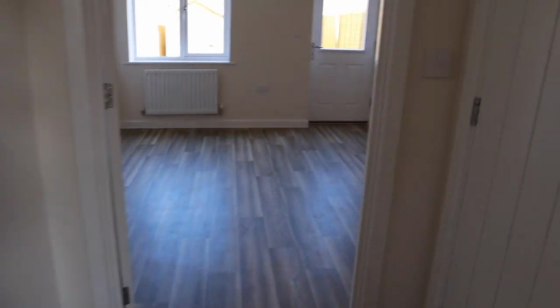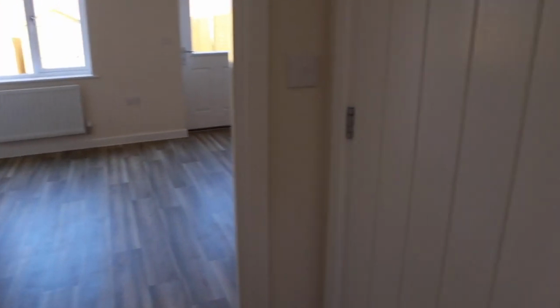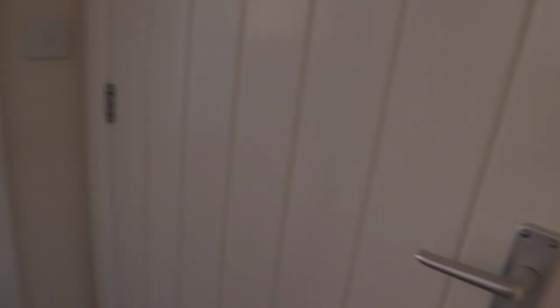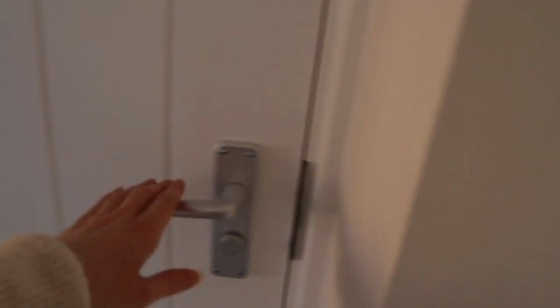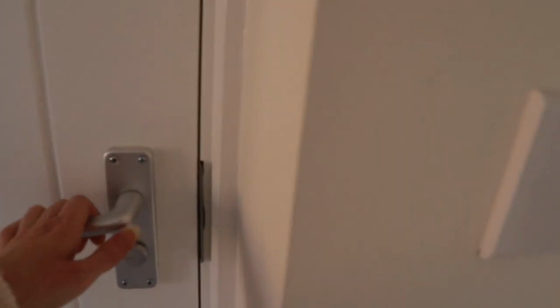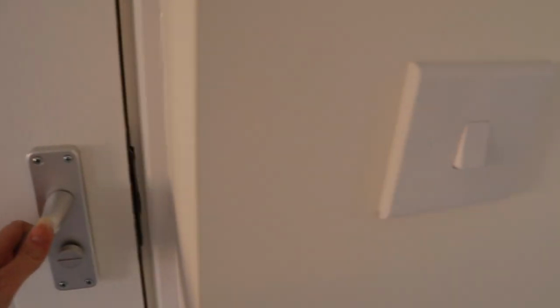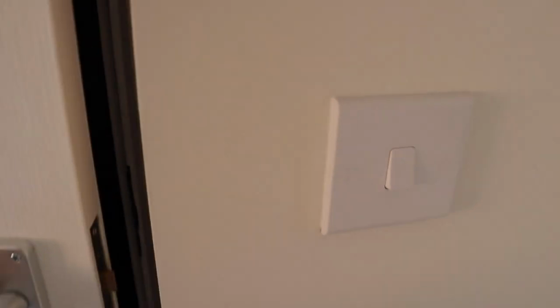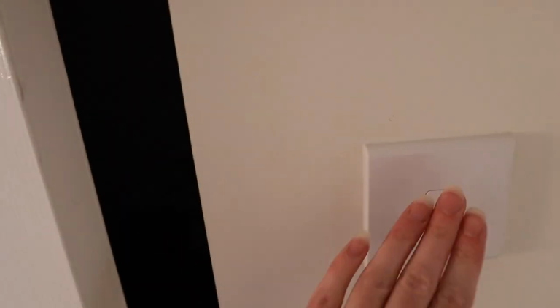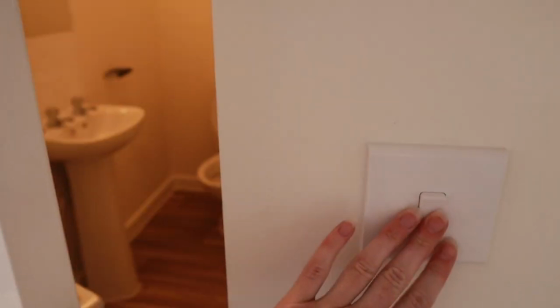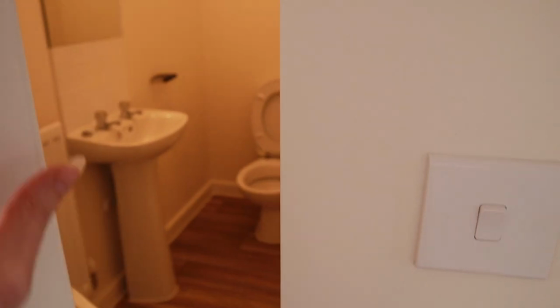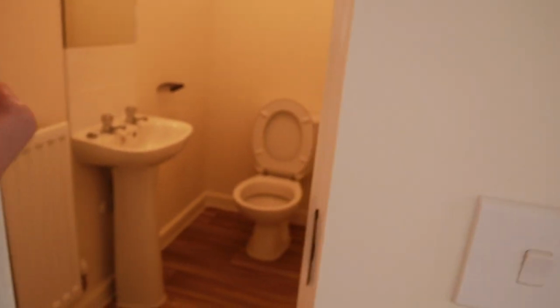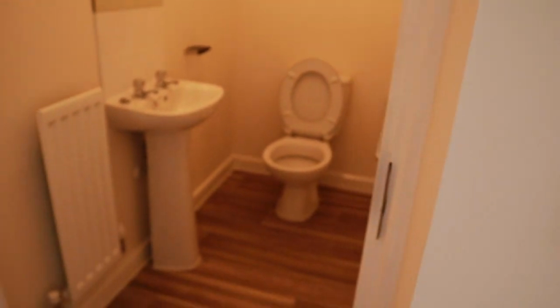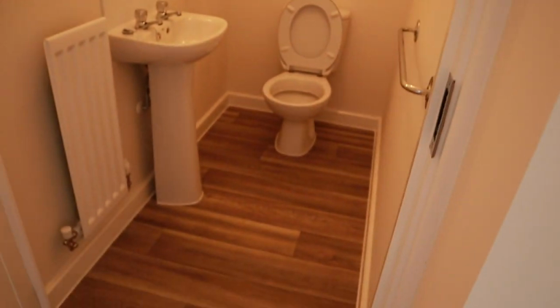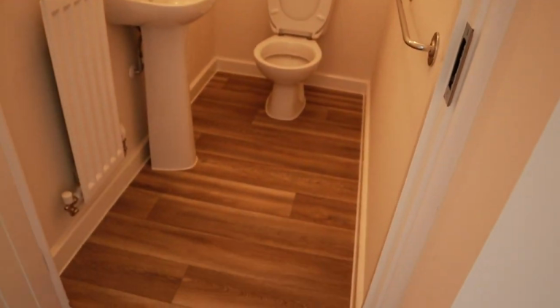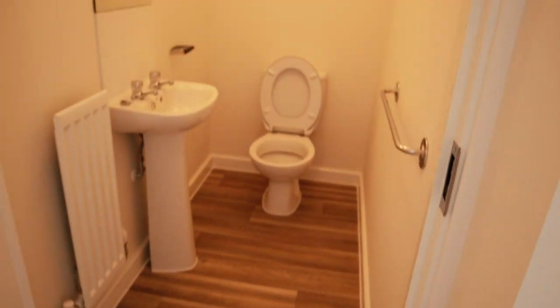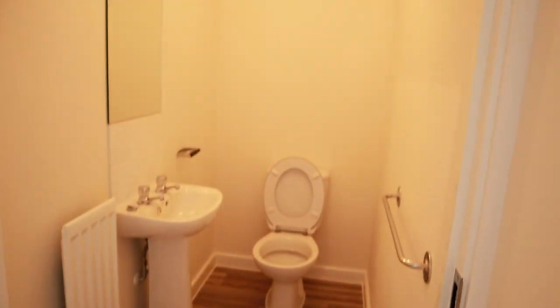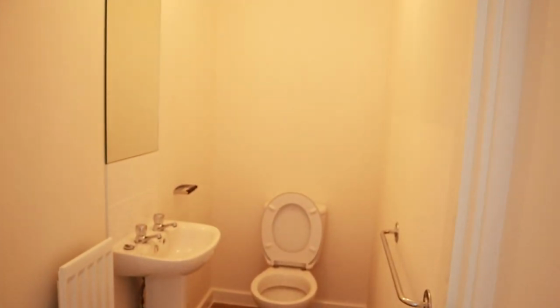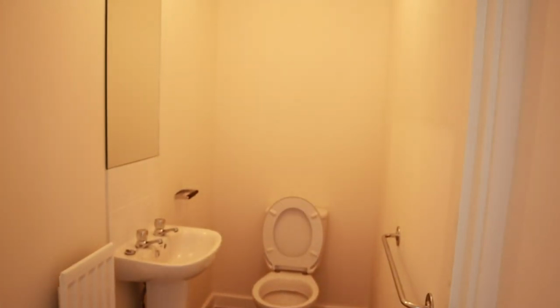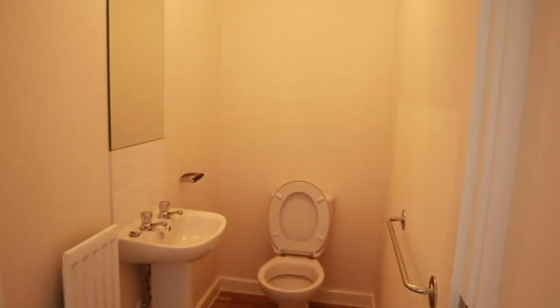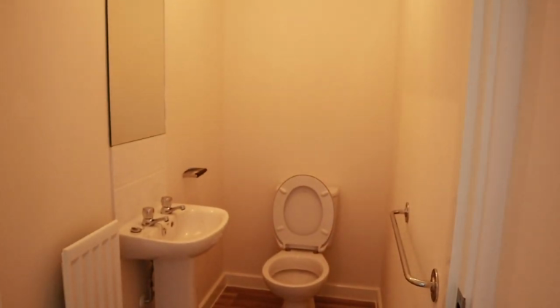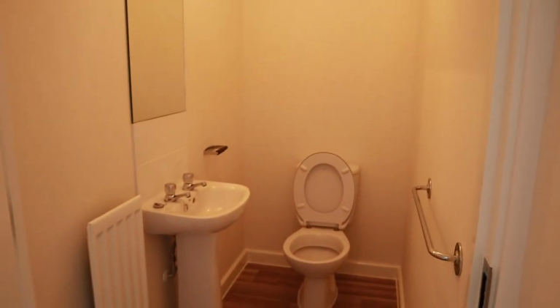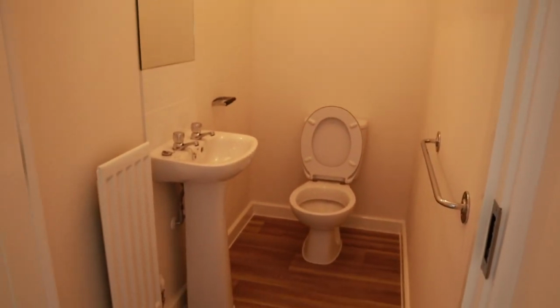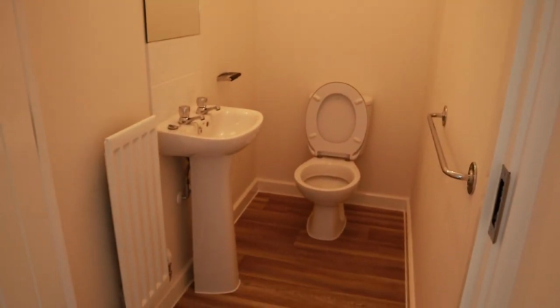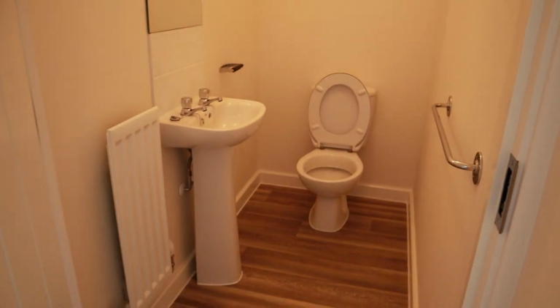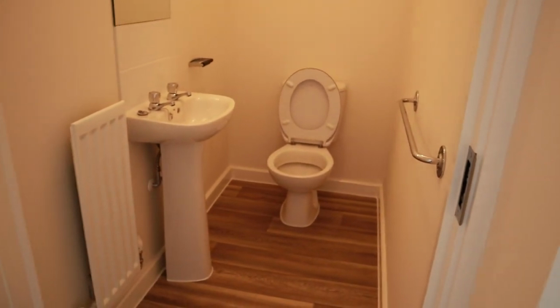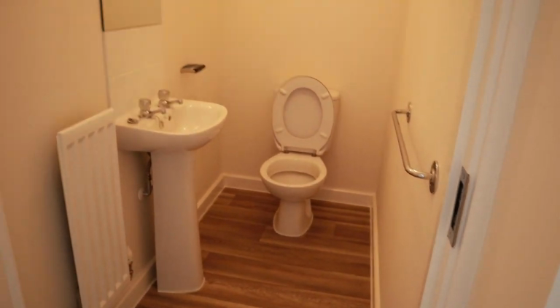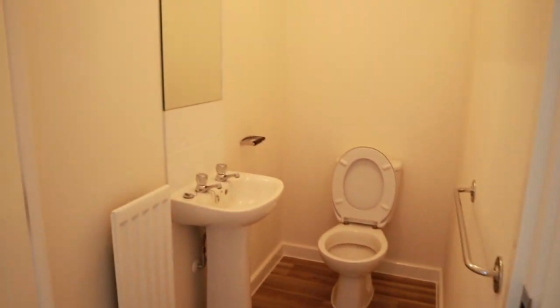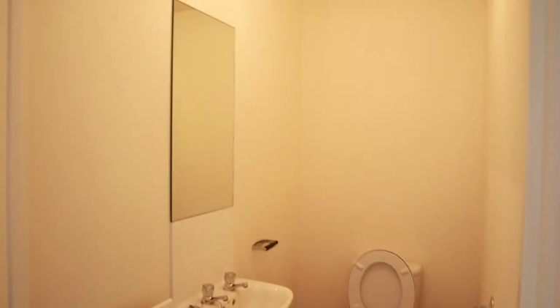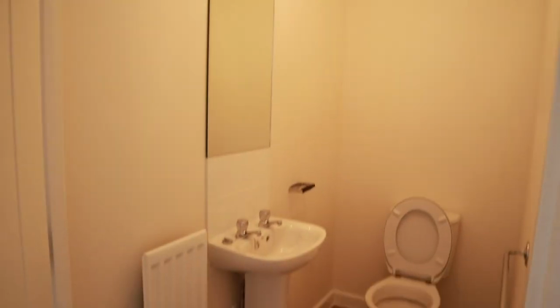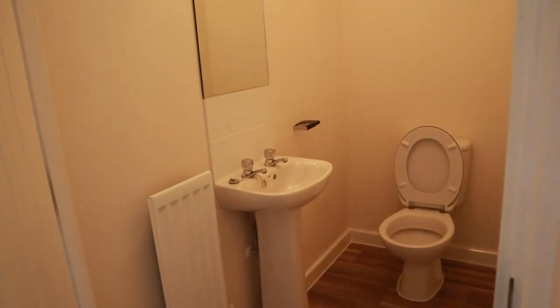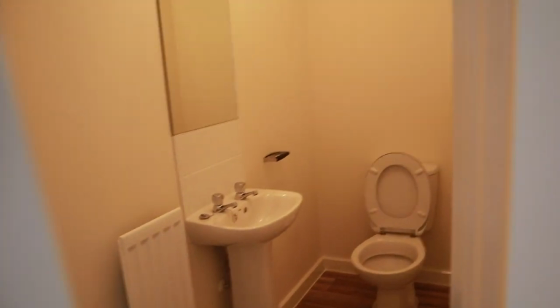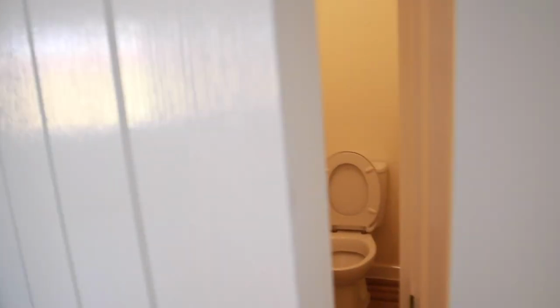As we go down, we have a downstairs bathroom — just a basic size bathroom but it's very nice.